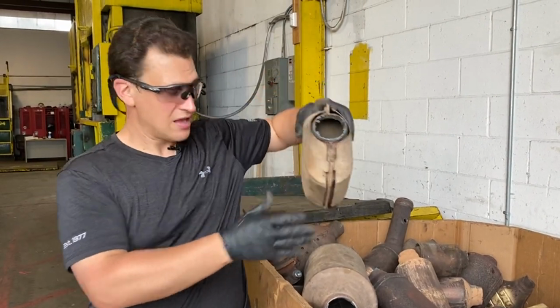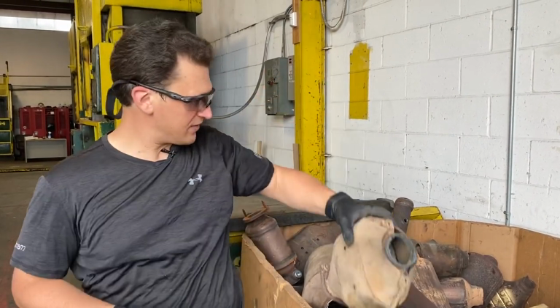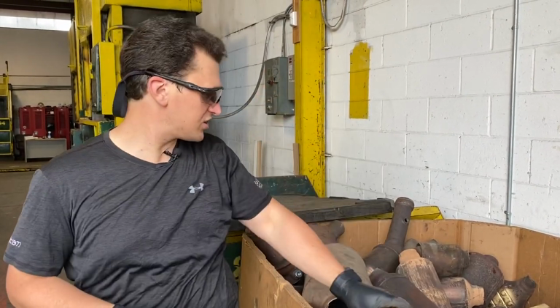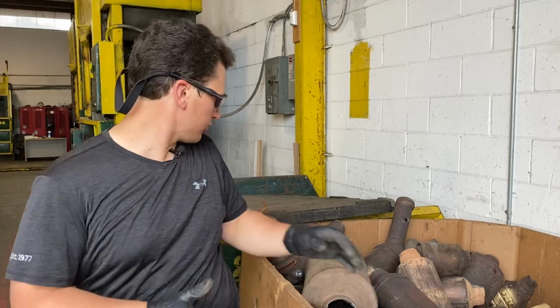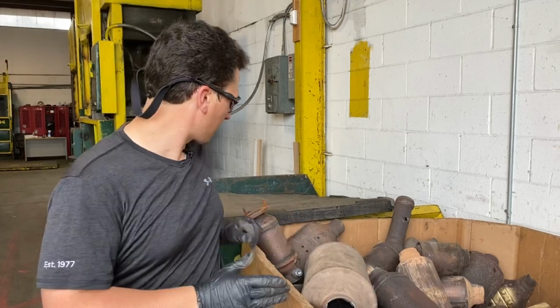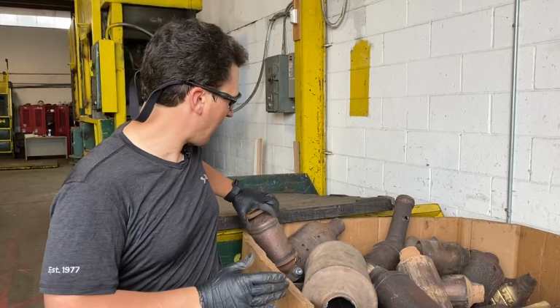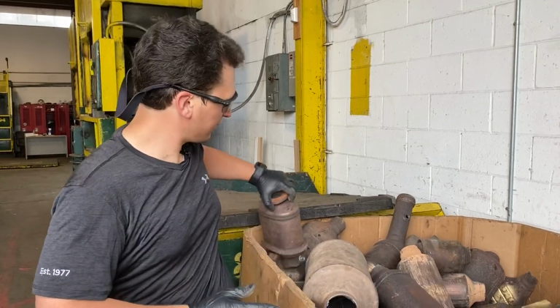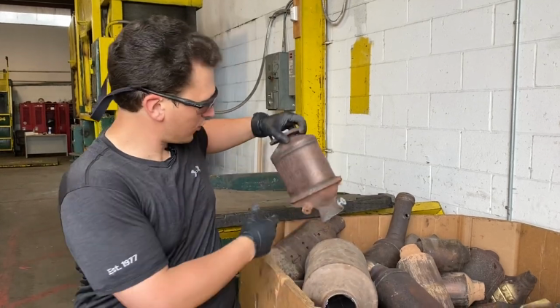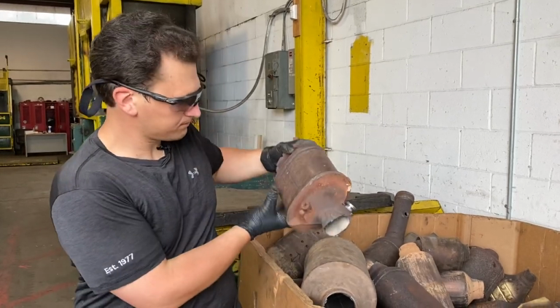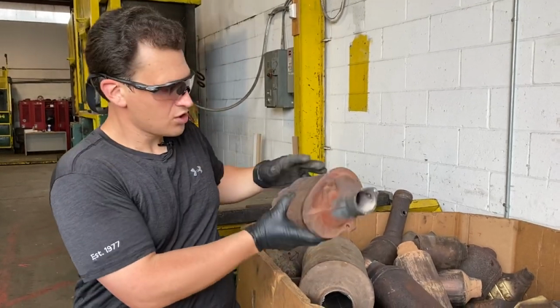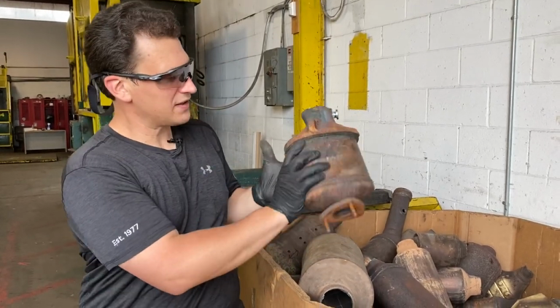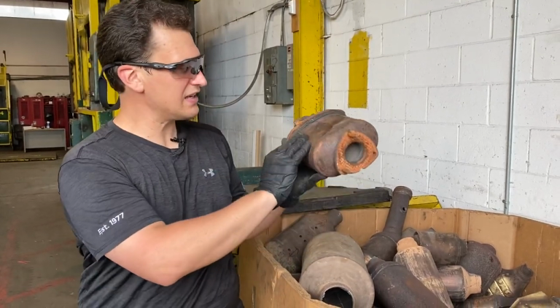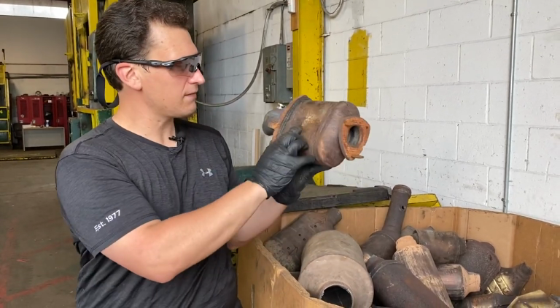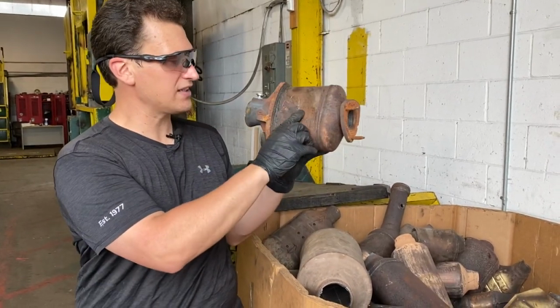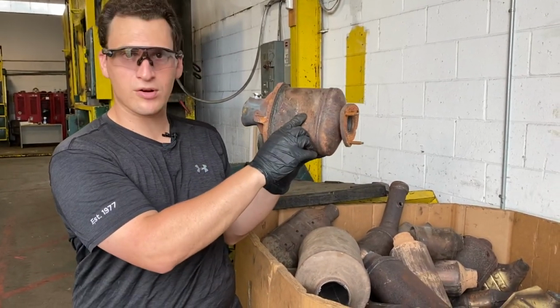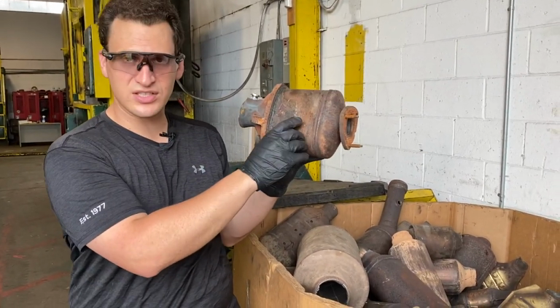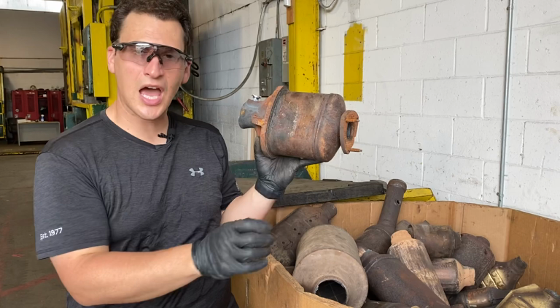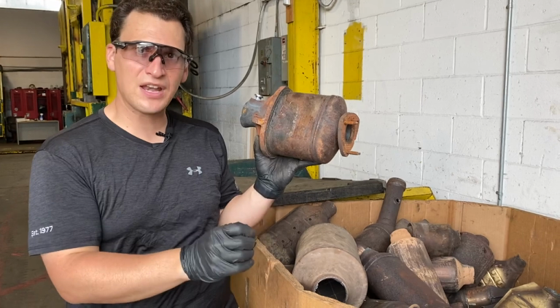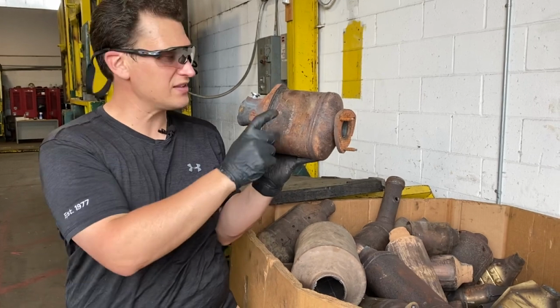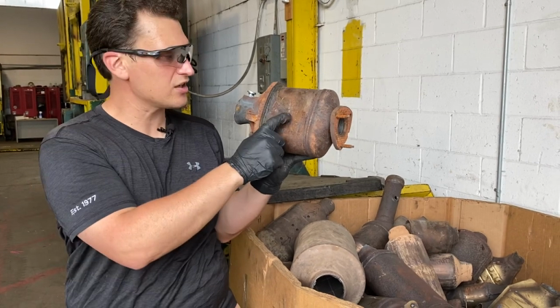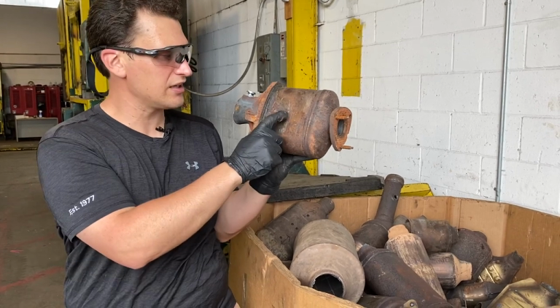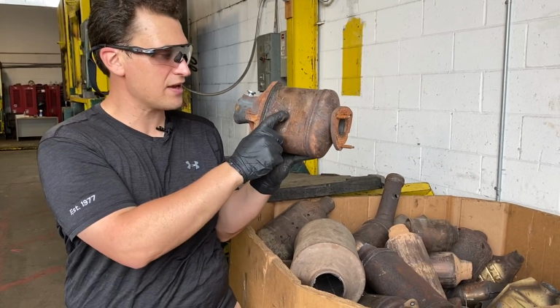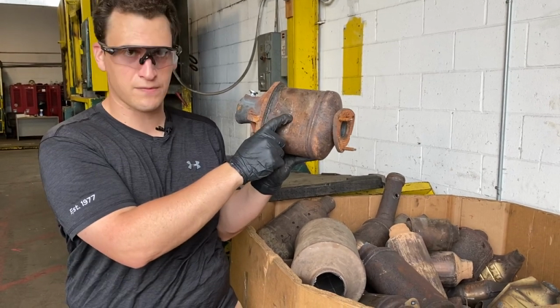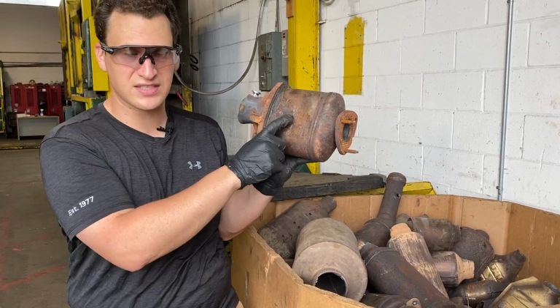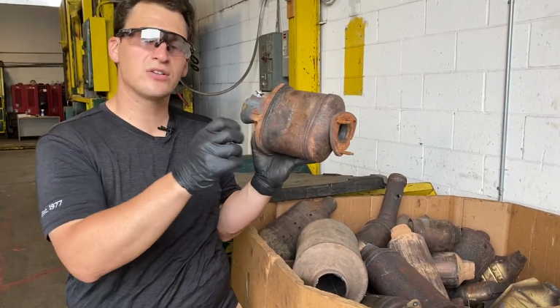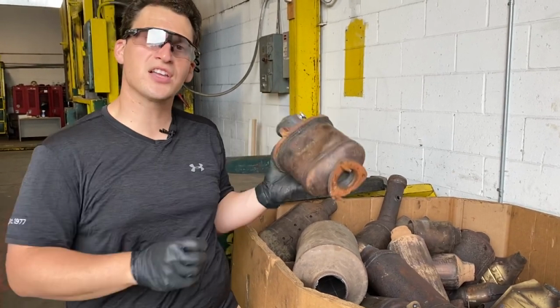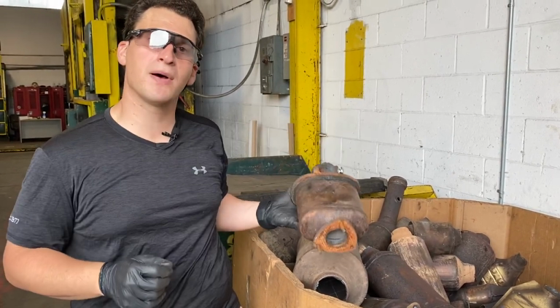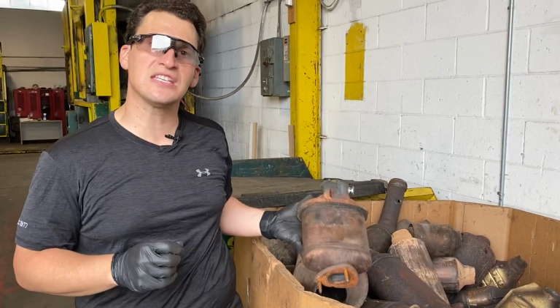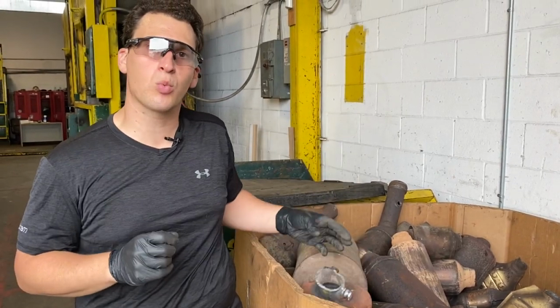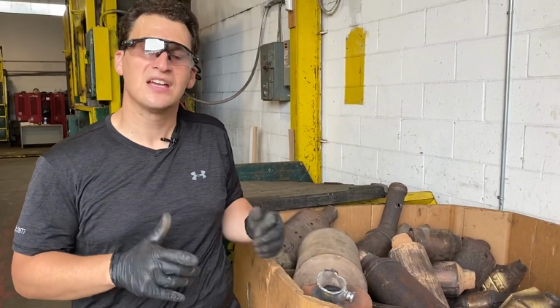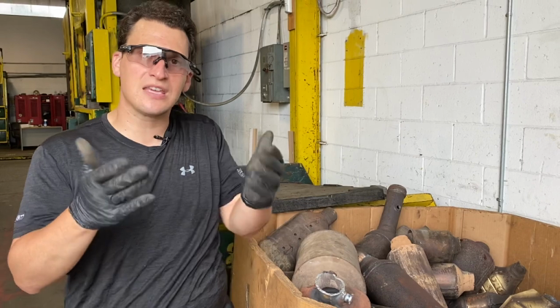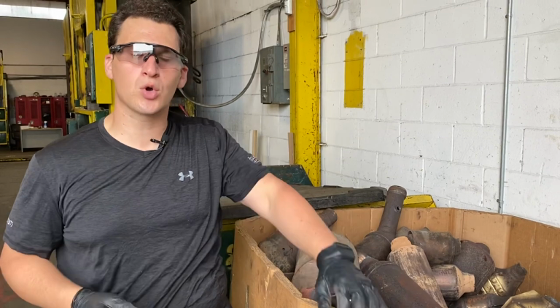If there is a serial number on the catalytic converter, by finding where it is, typing it out, and taking a clear picture of it, it will give us a much easier way to give you a quote.